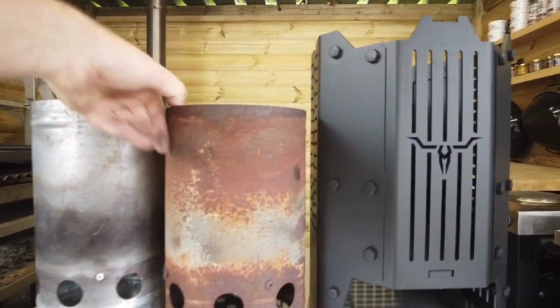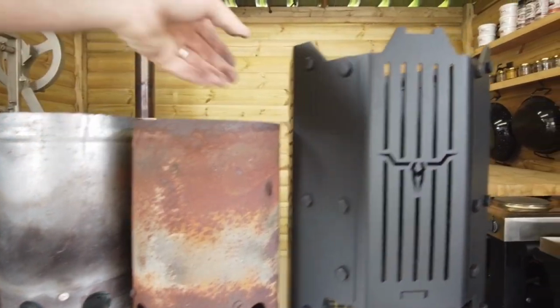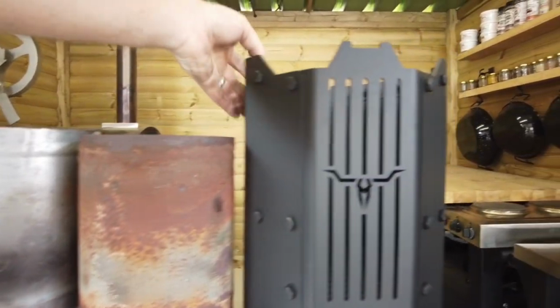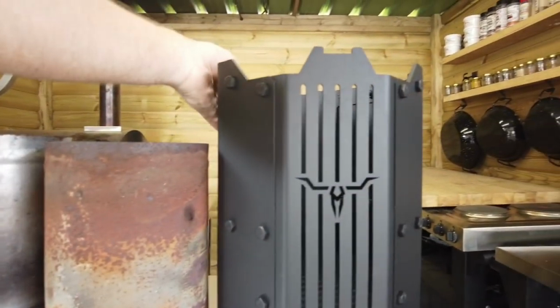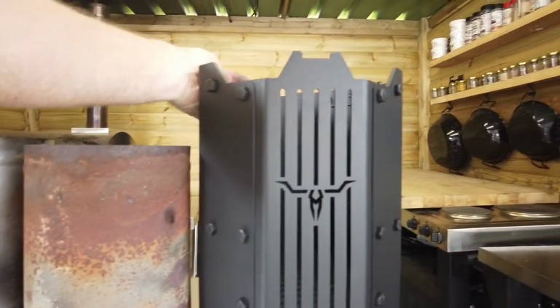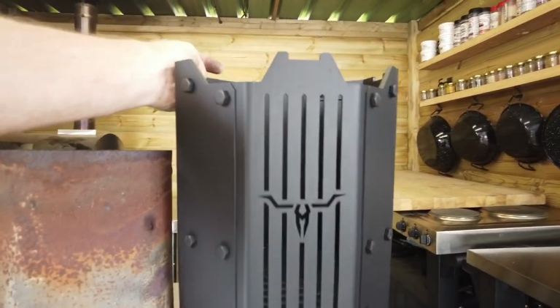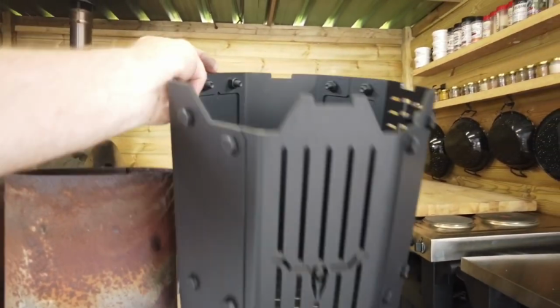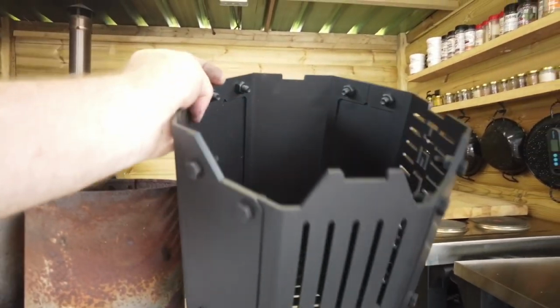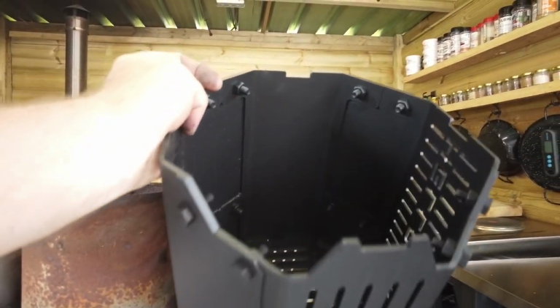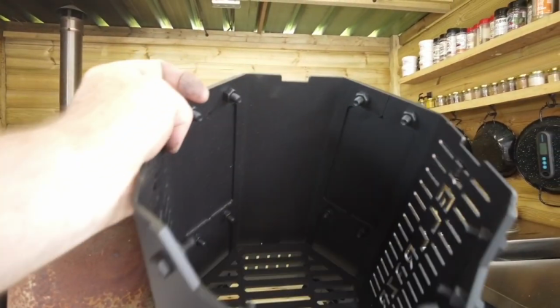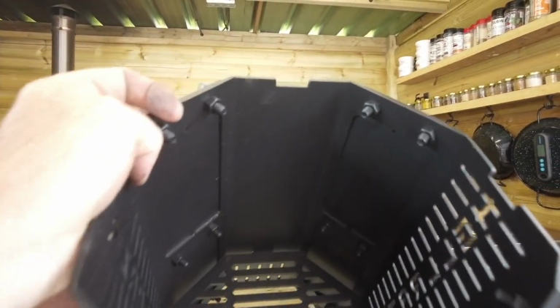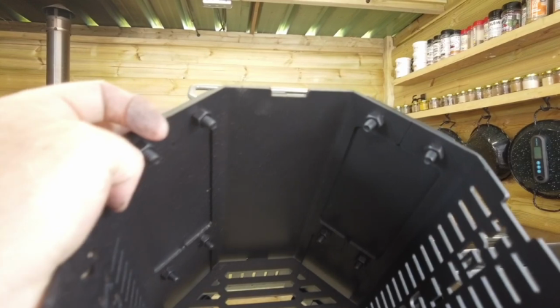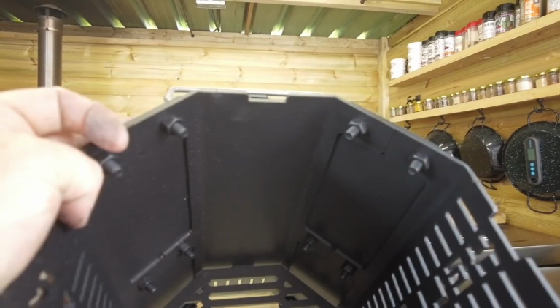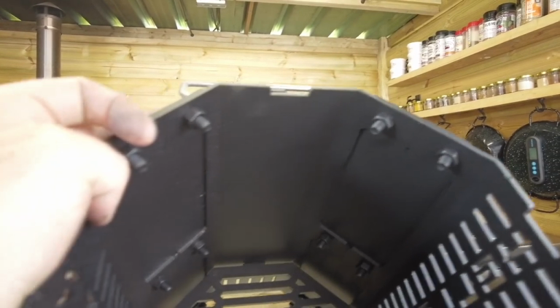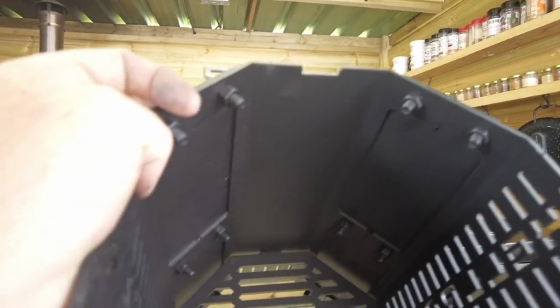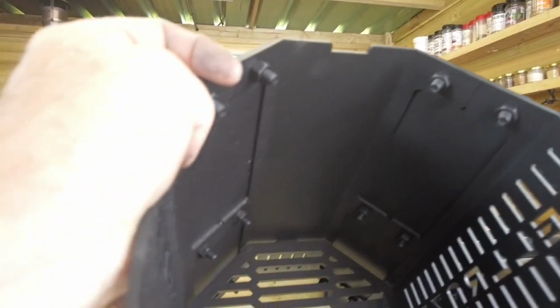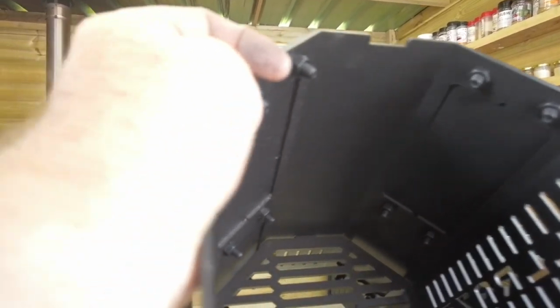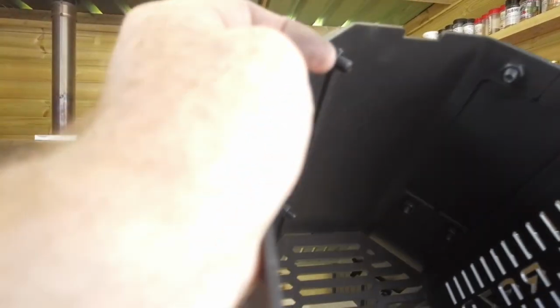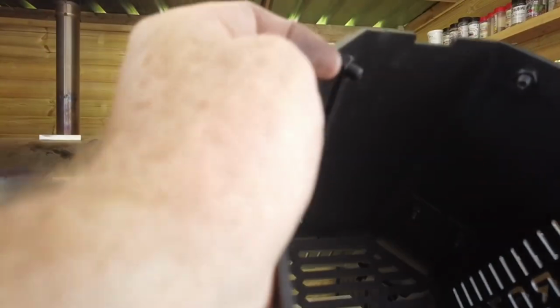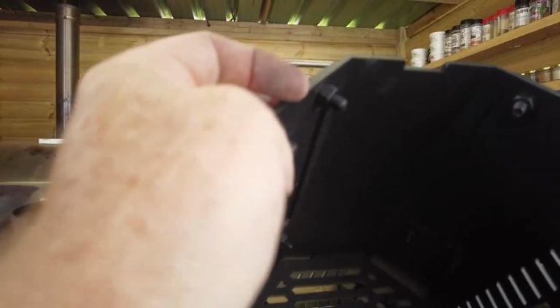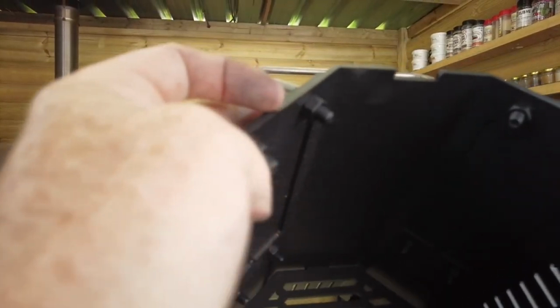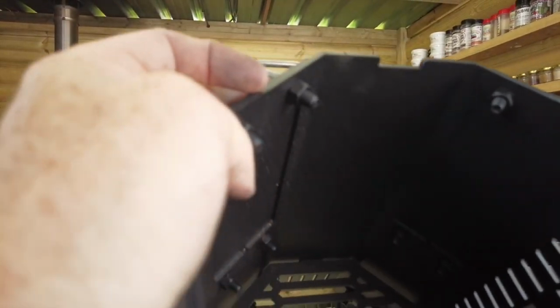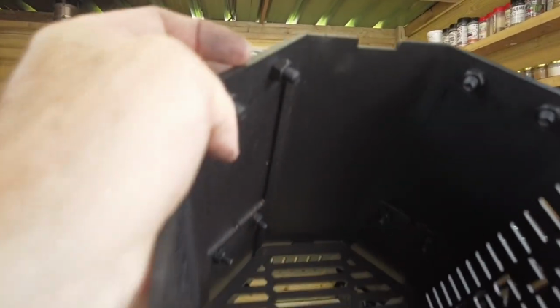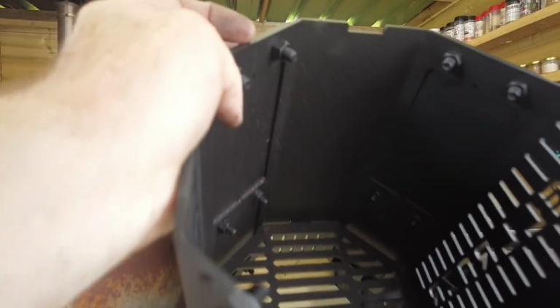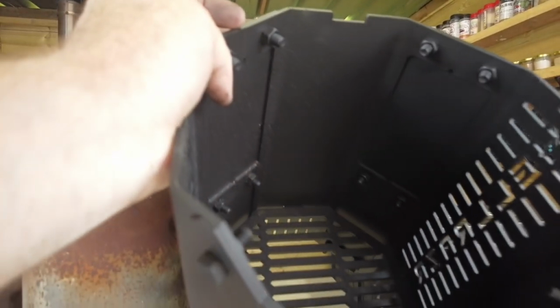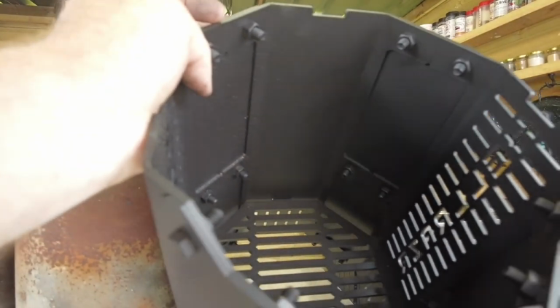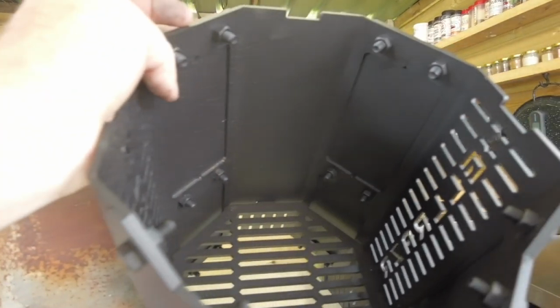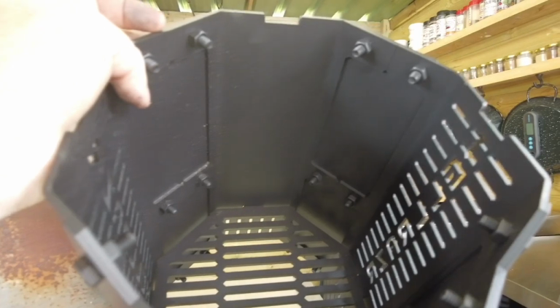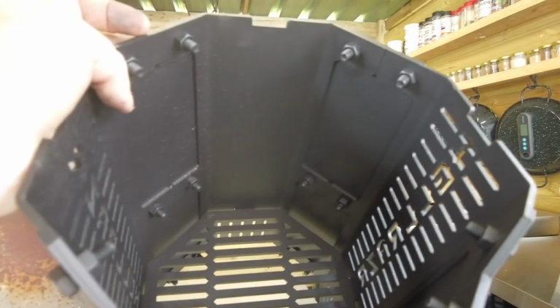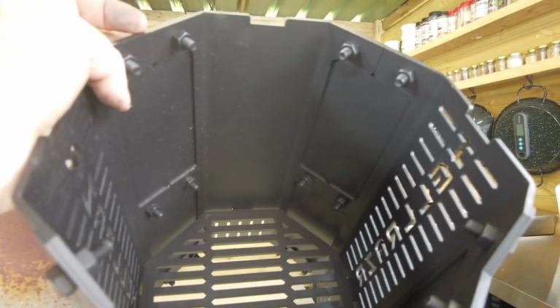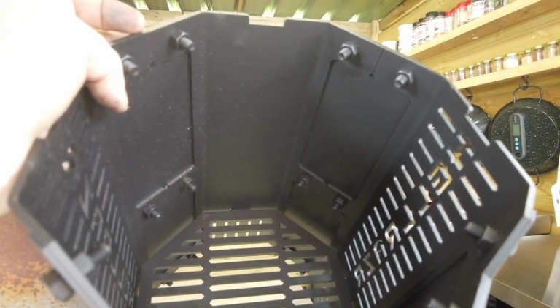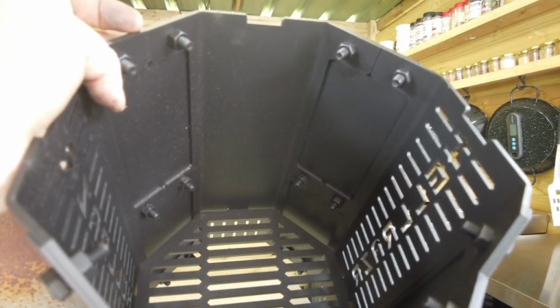Now we'll look at the Hellraiser incinerator. The bottom plate is again six mil — quarter of an inch — the same as the cooking grate. I don't think we're going to burn through this.